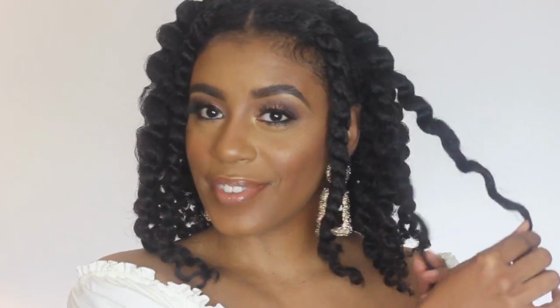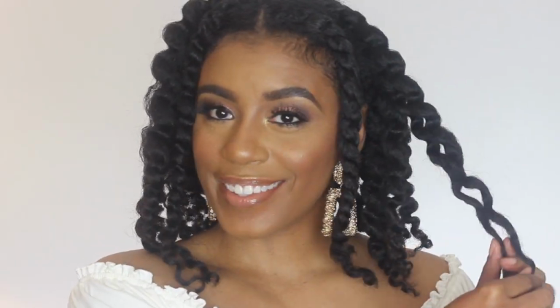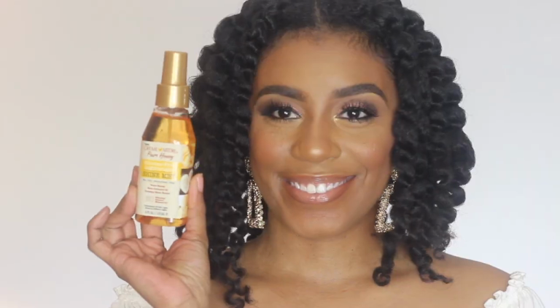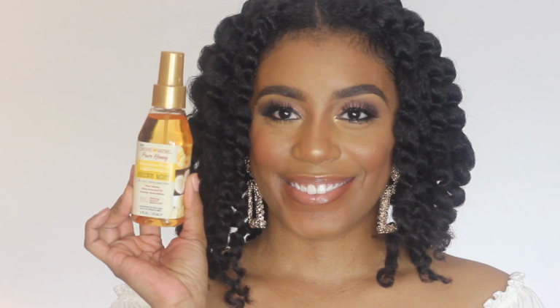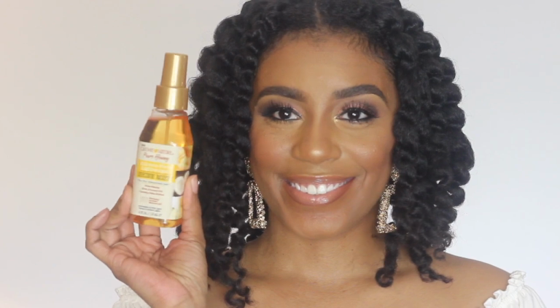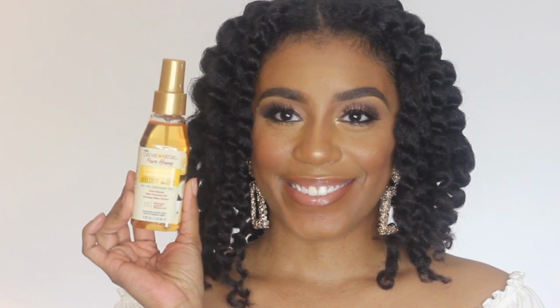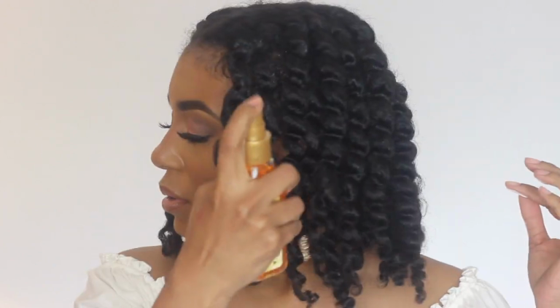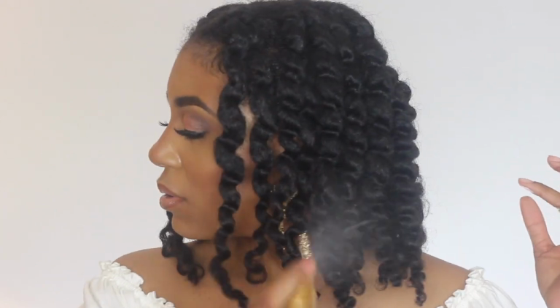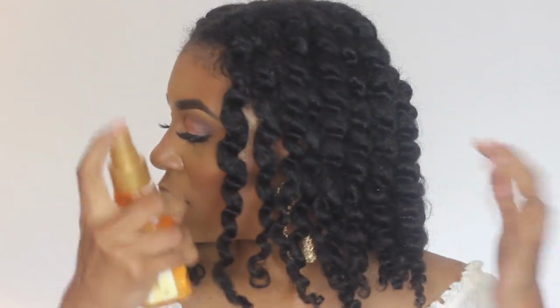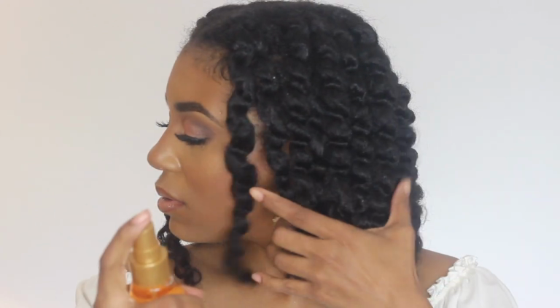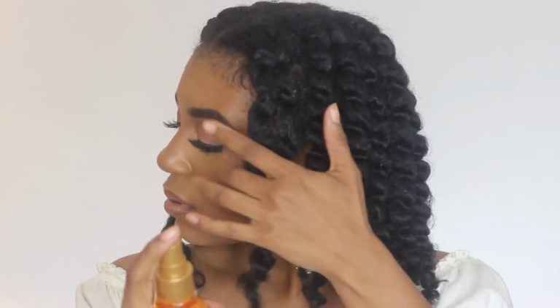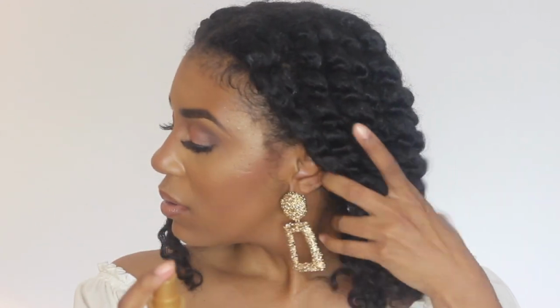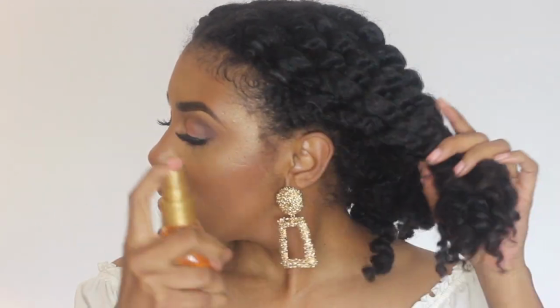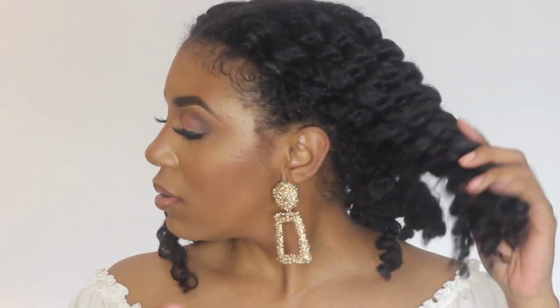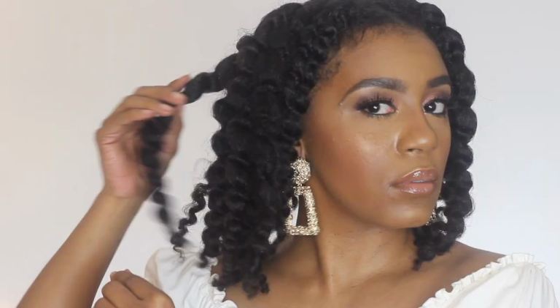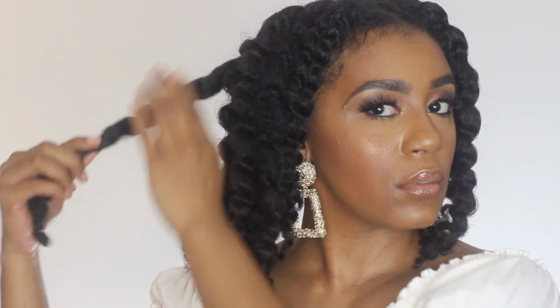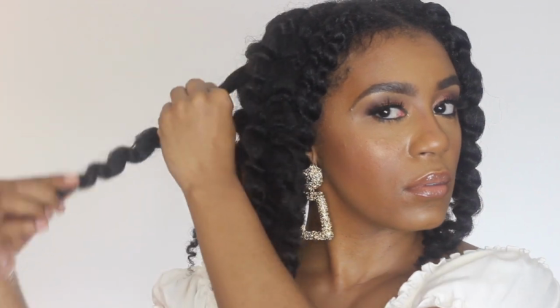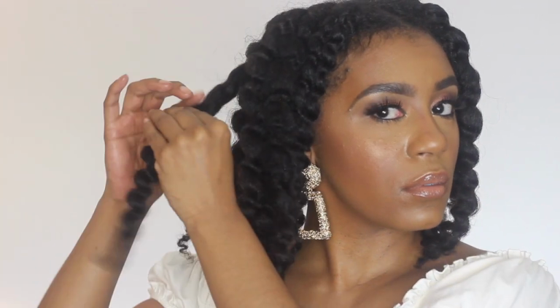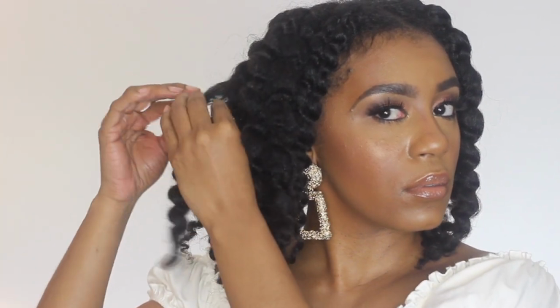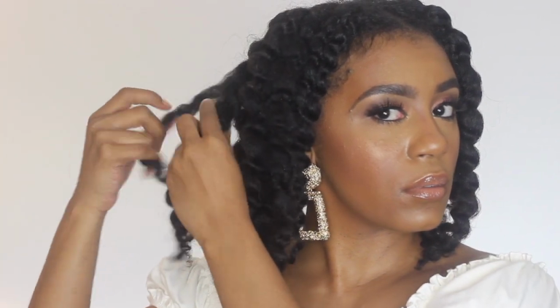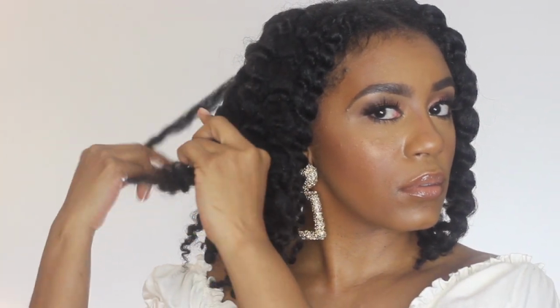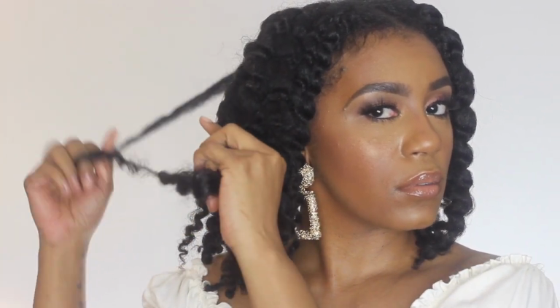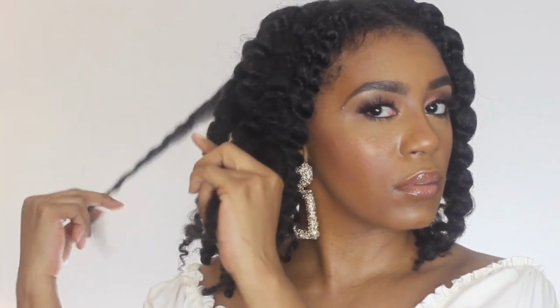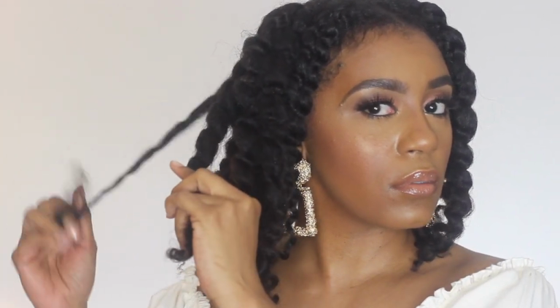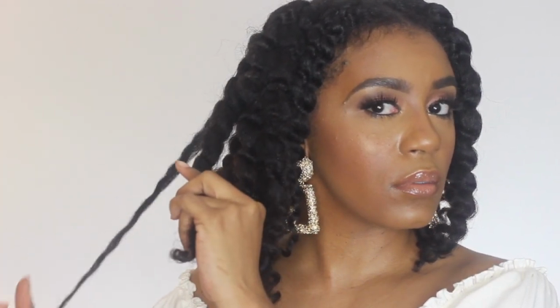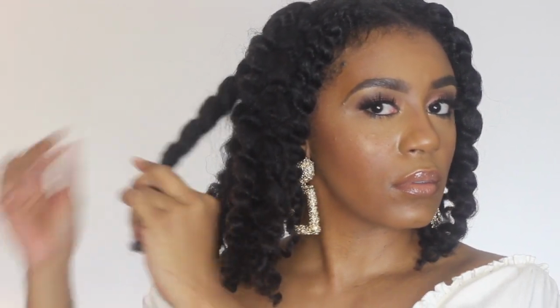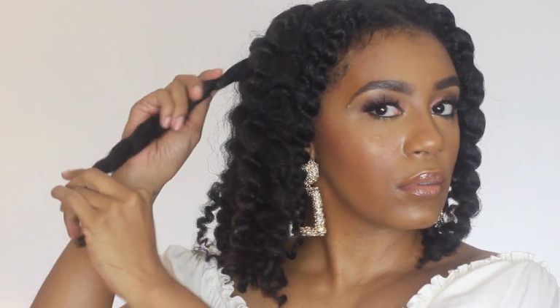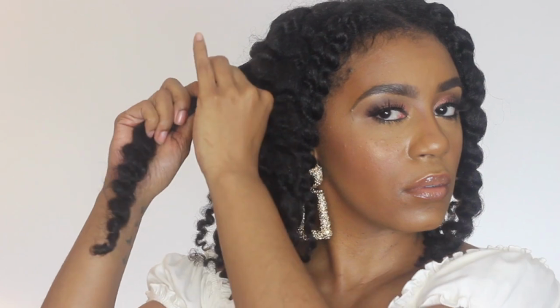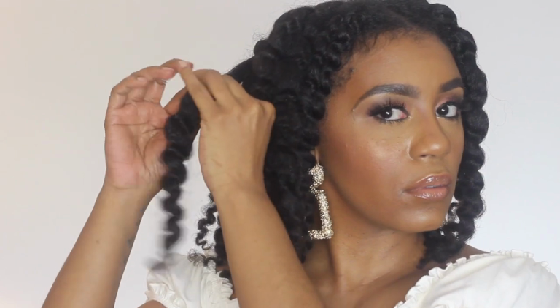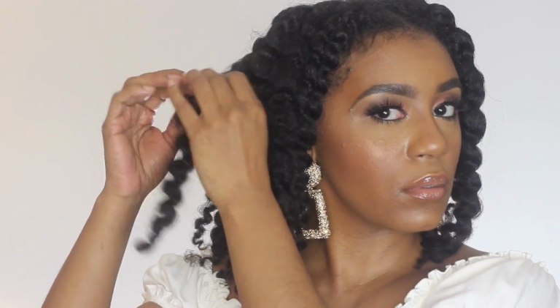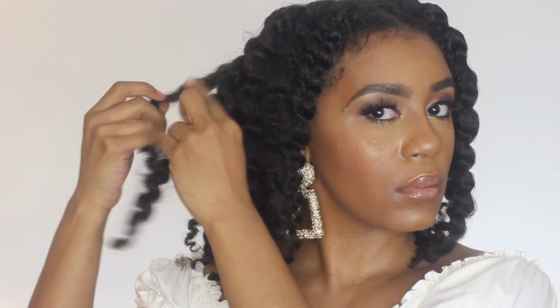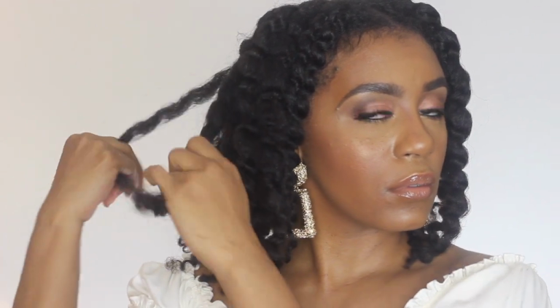So after taking down my twist, I am then going to go in with the new Cream of Nature Pure Honey Silicone Free Lightweight Shine Mist. This mist is going to help with dry and dehydrated hair, and also when taking down my twist, to help me avoid frizz.